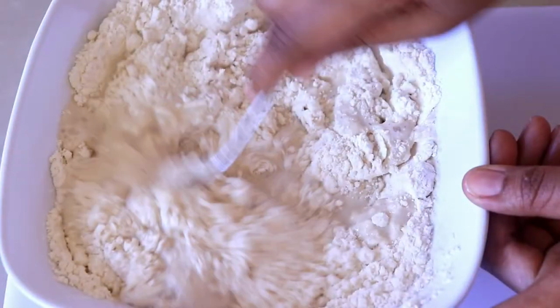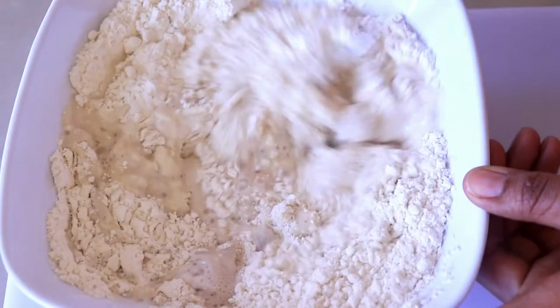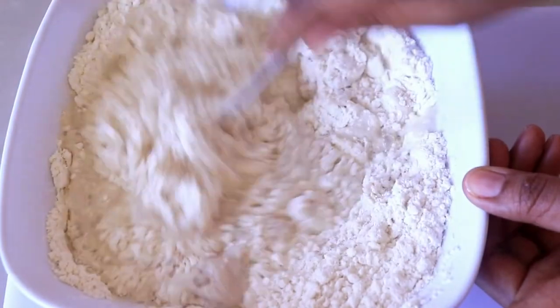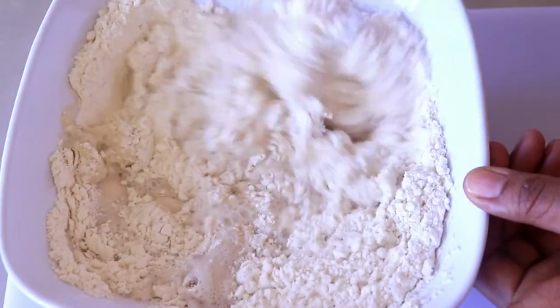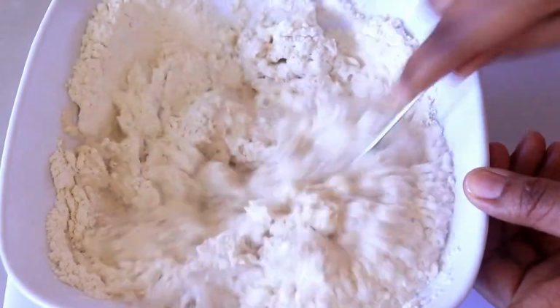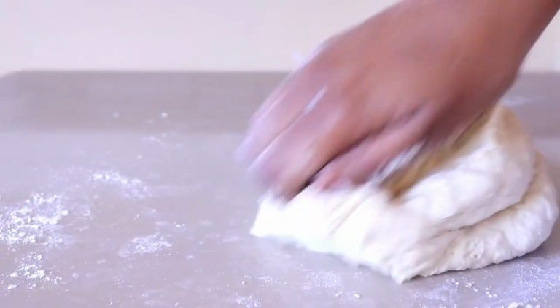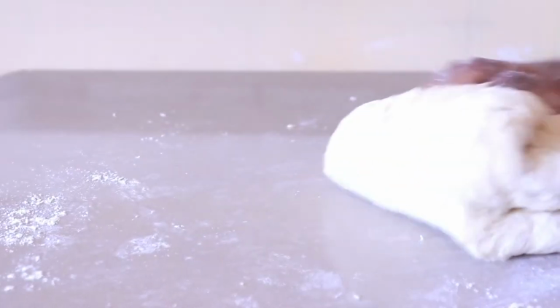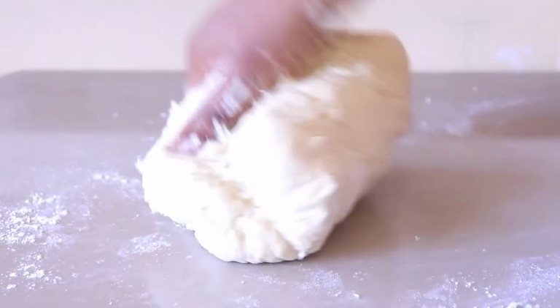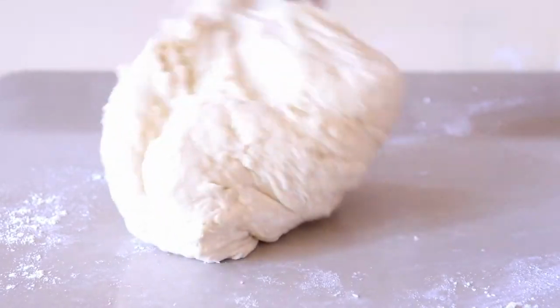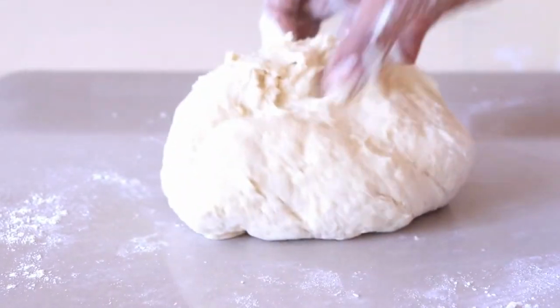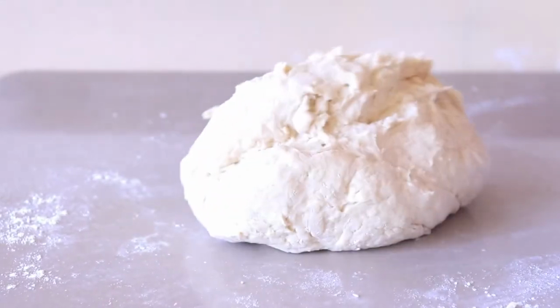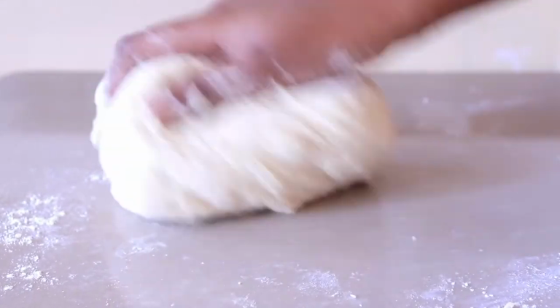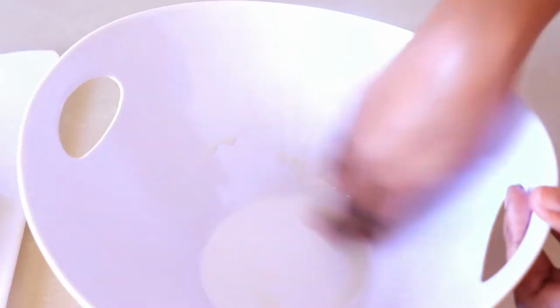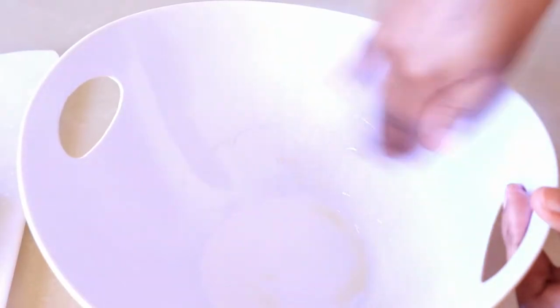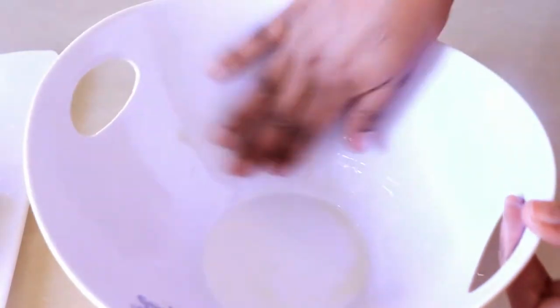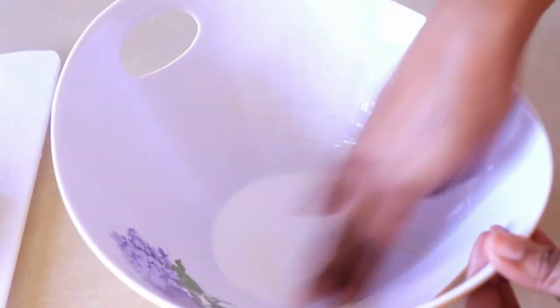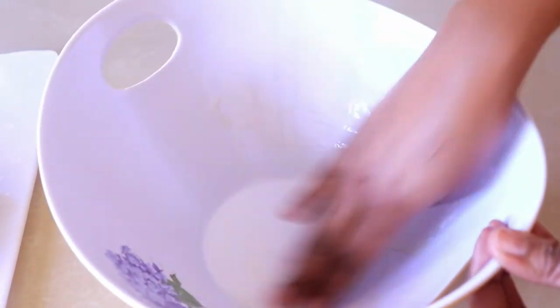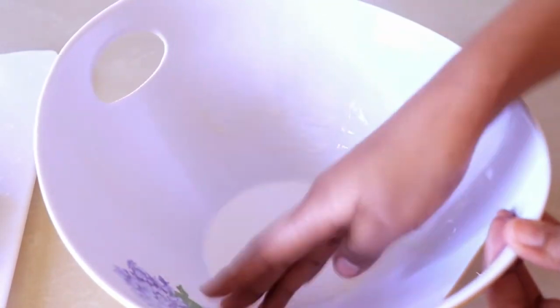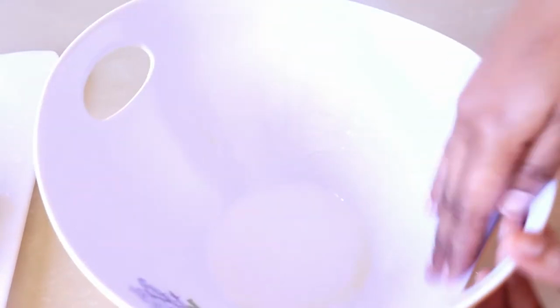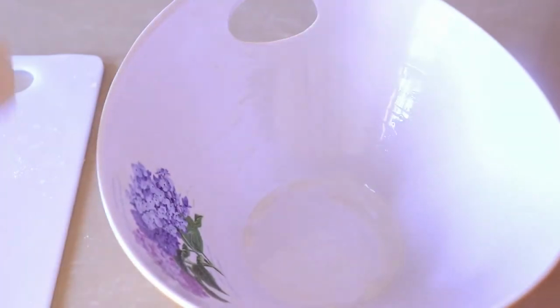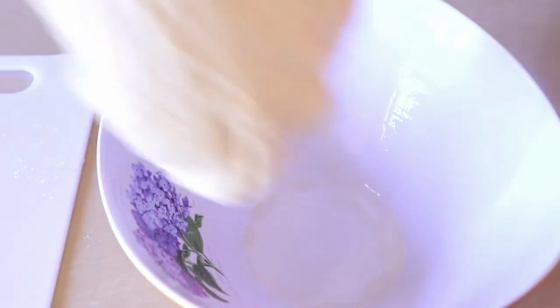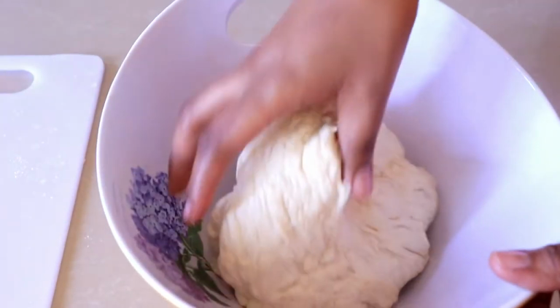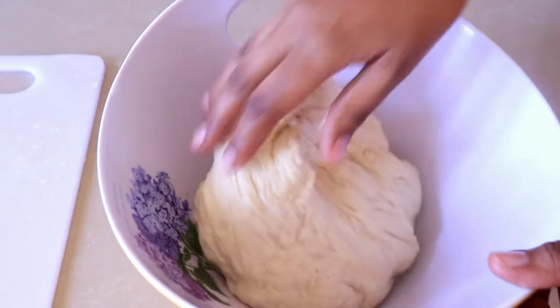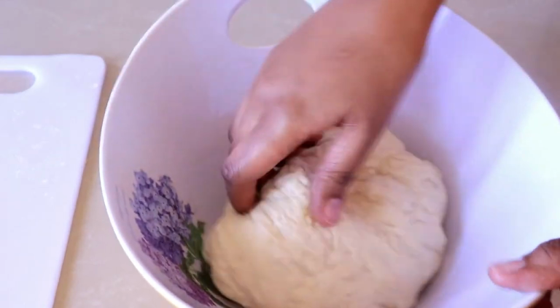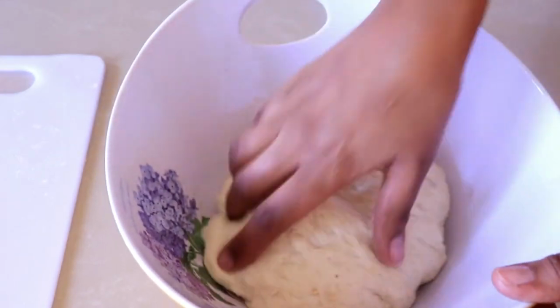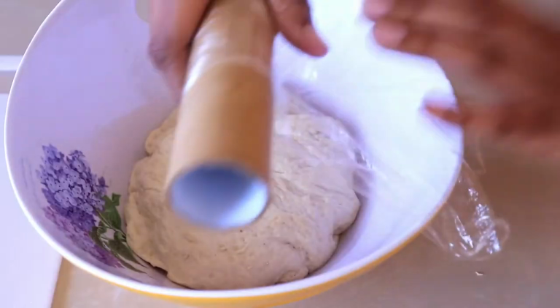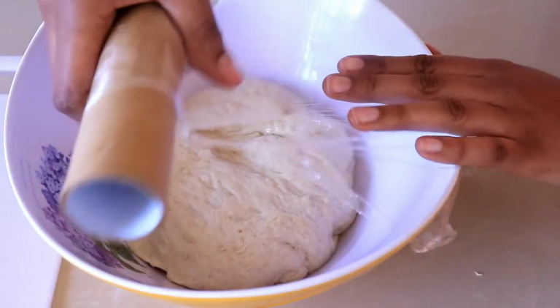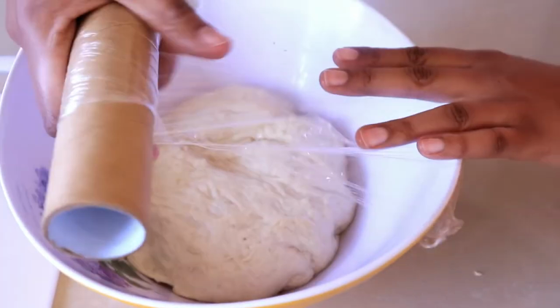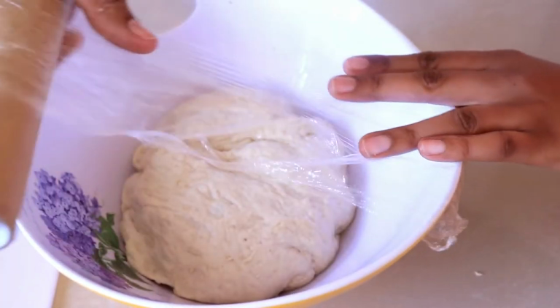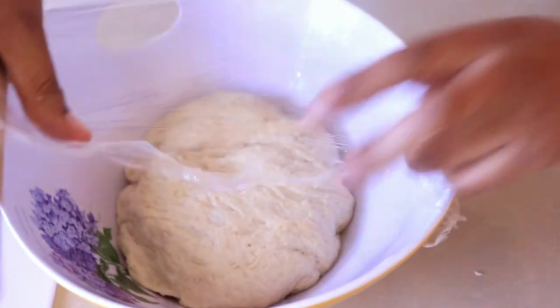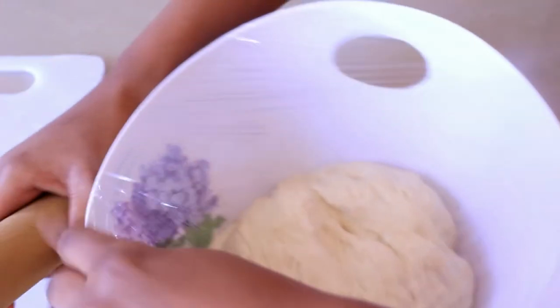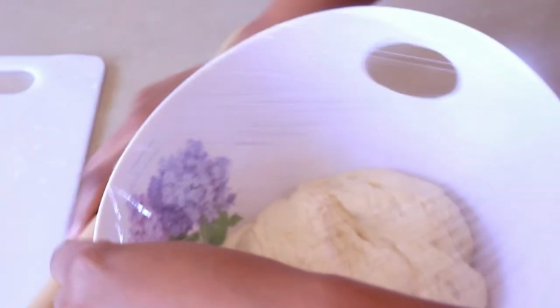I'm just going to mix this up and make the dough. Then once the dough is ready, I'm going to put some oil in a bowl, put the dough in, and cover it for about one to two hours to give it time to rise.